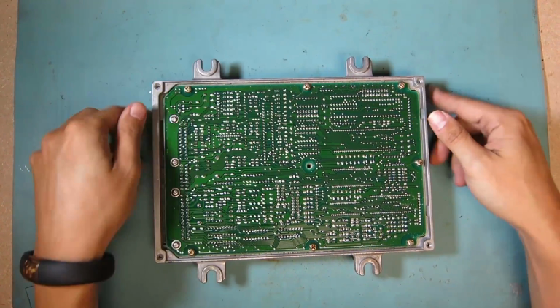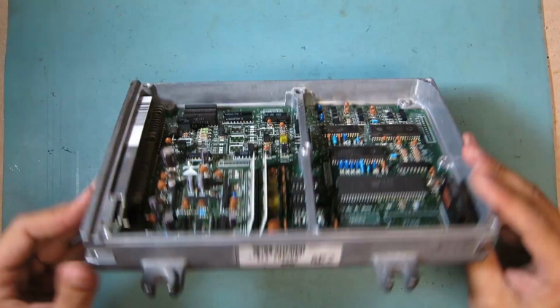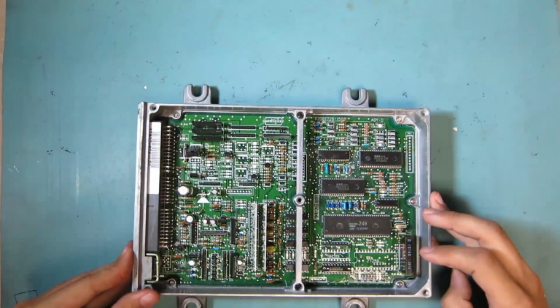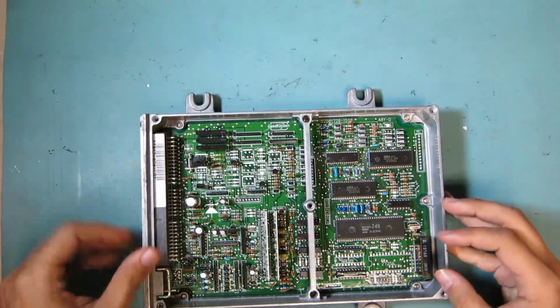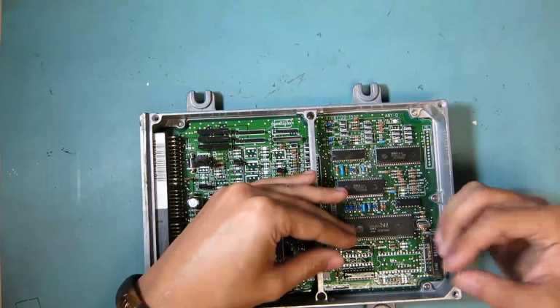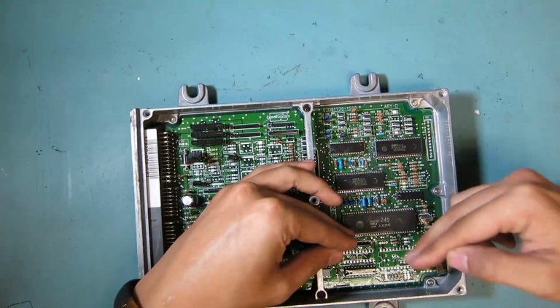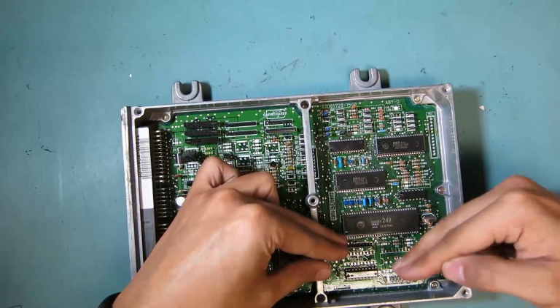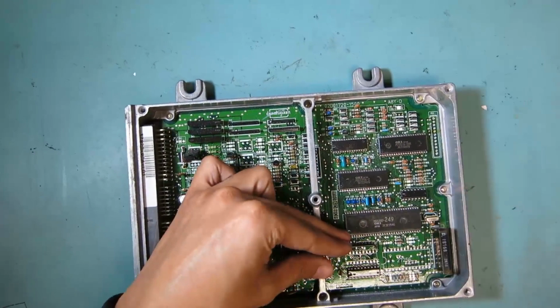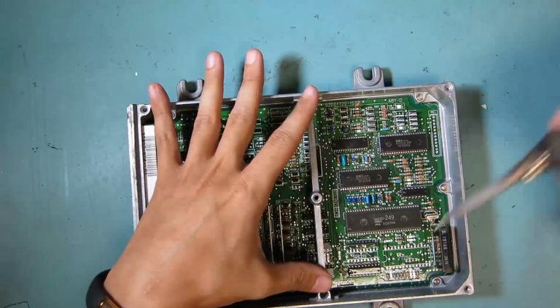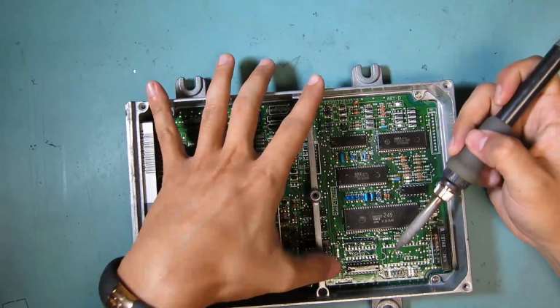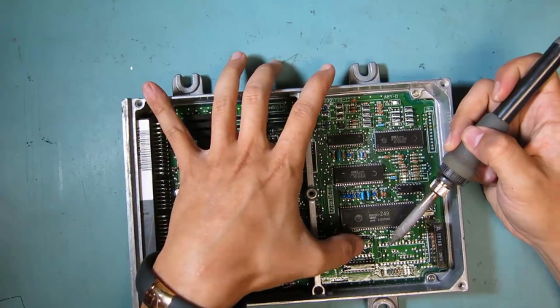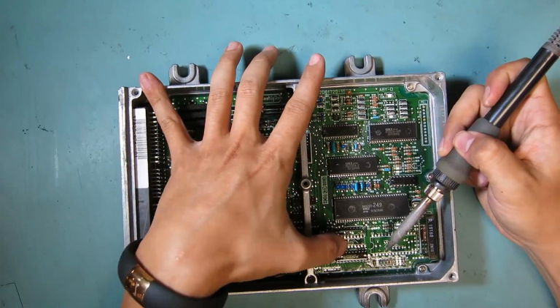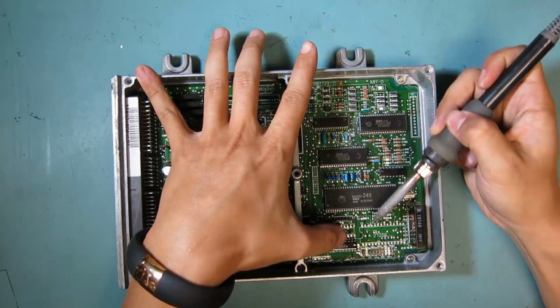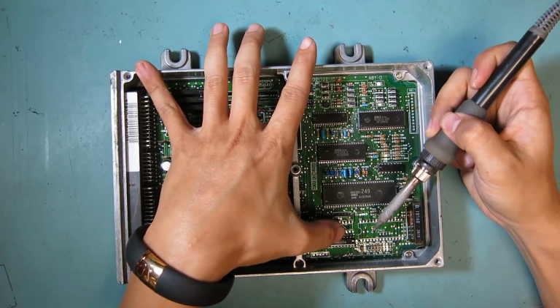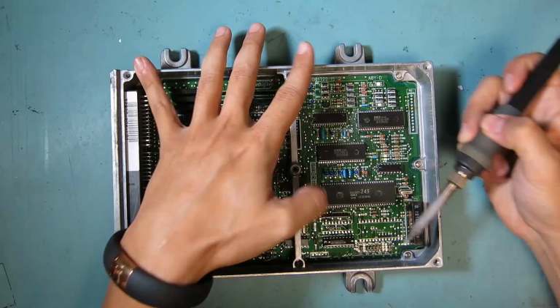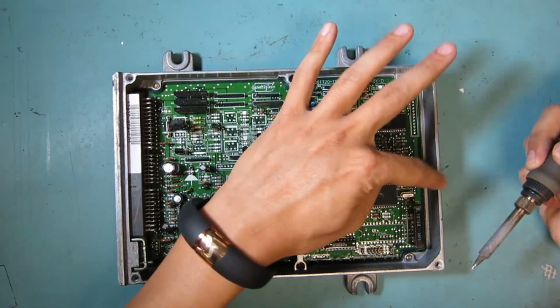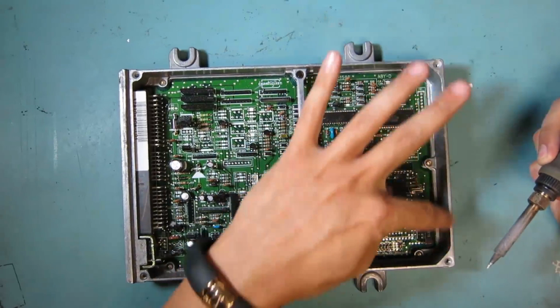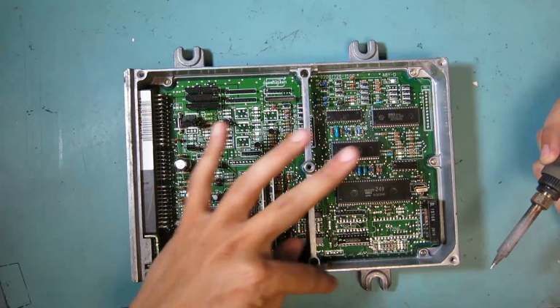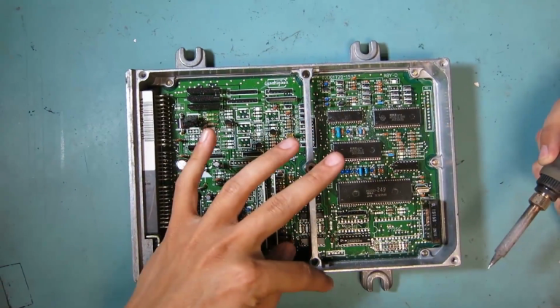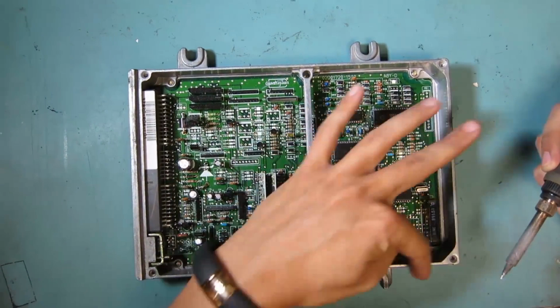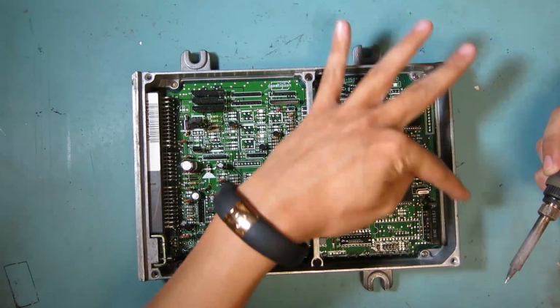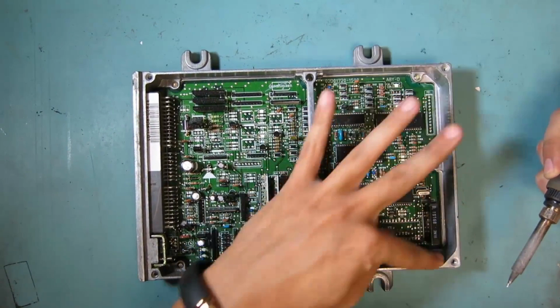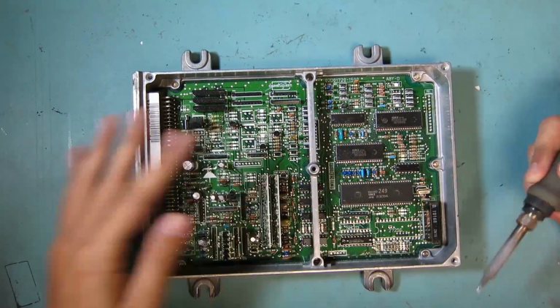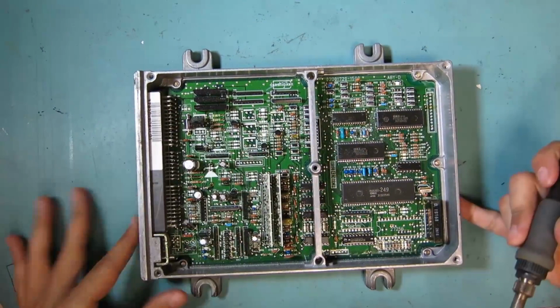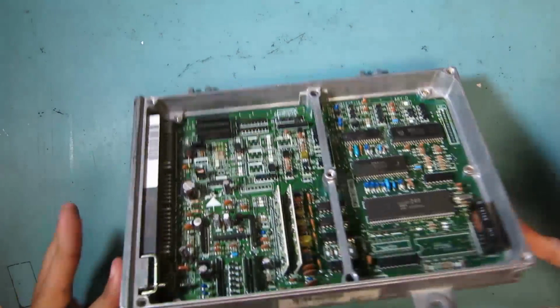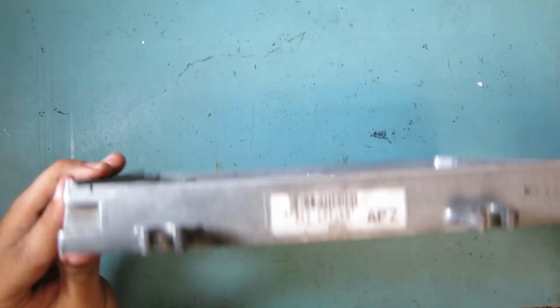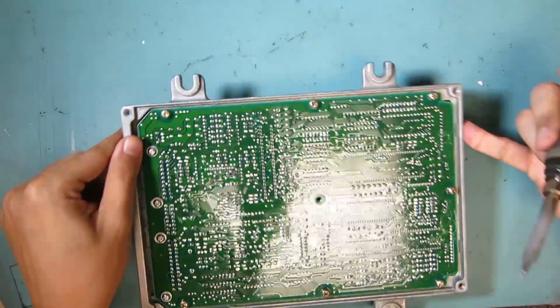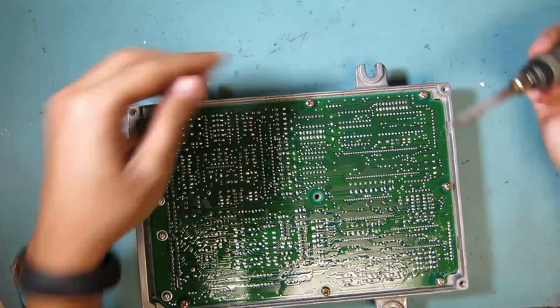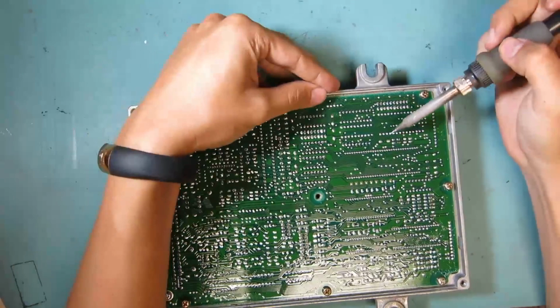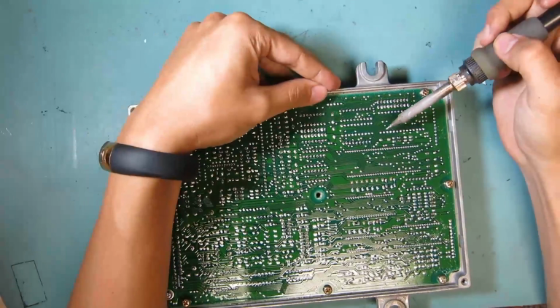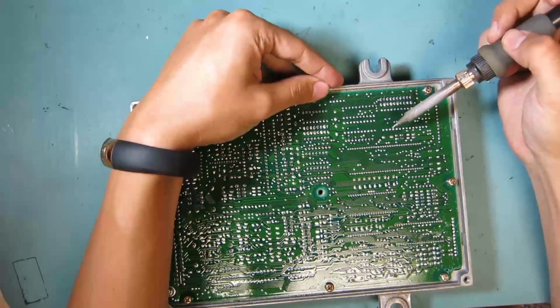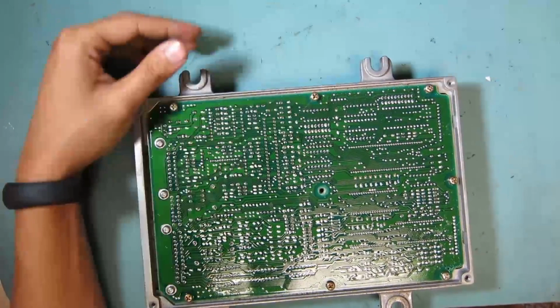Instead of soldering and getting into the corners right here, you're going to be hitting this side piece right here, so it's easier for soldering from this point.